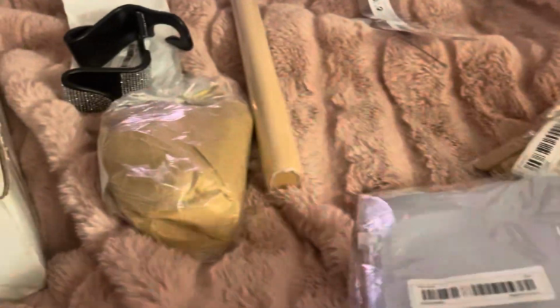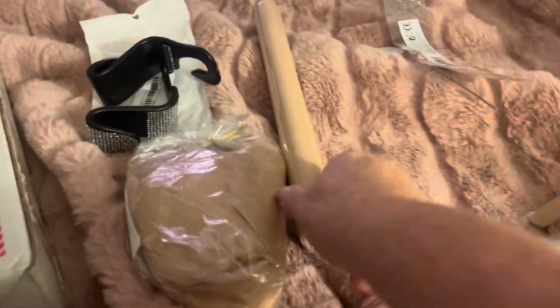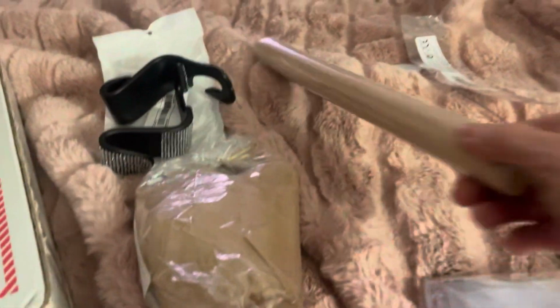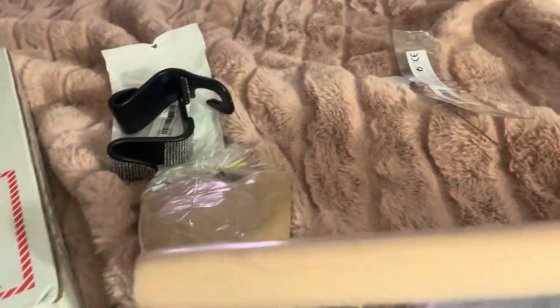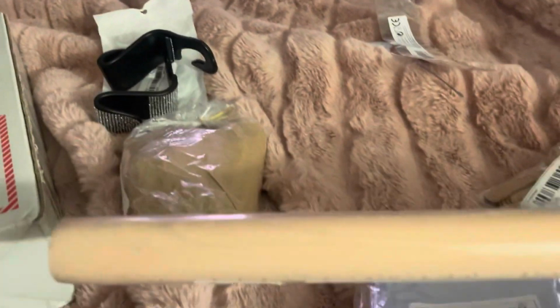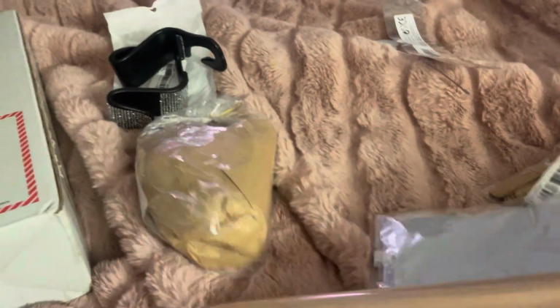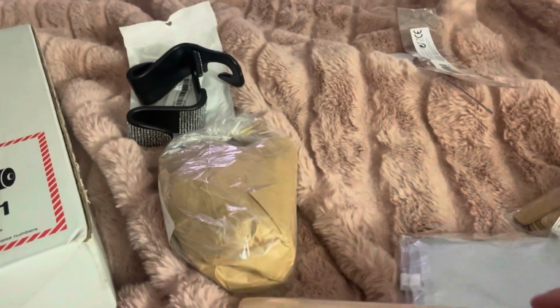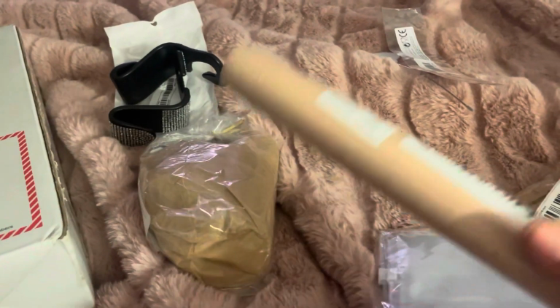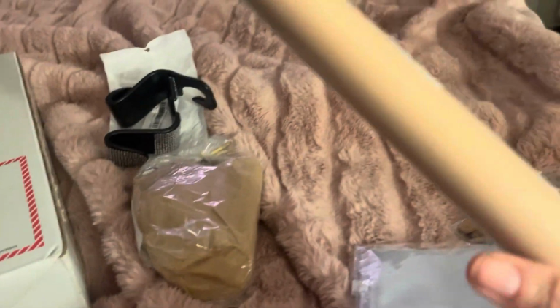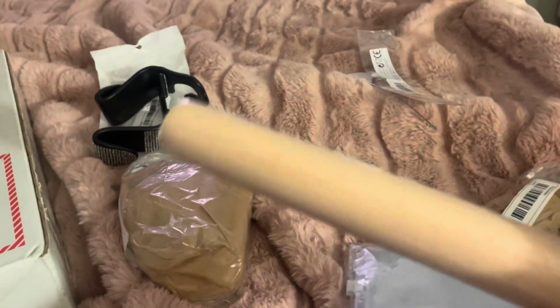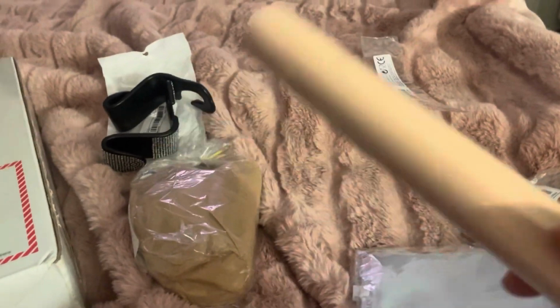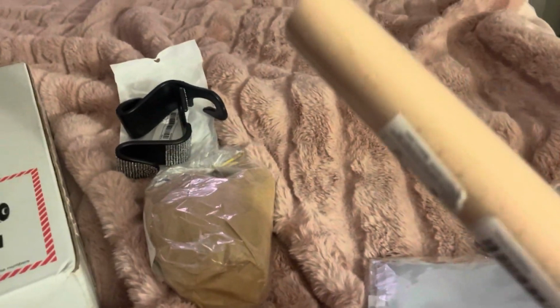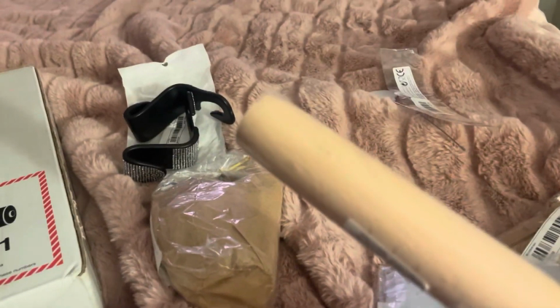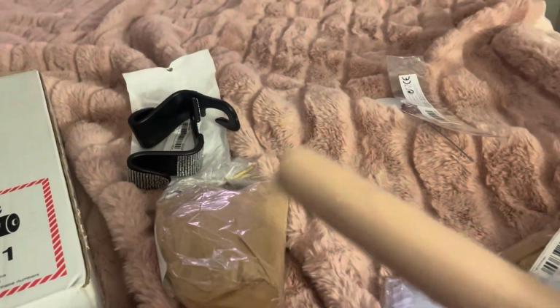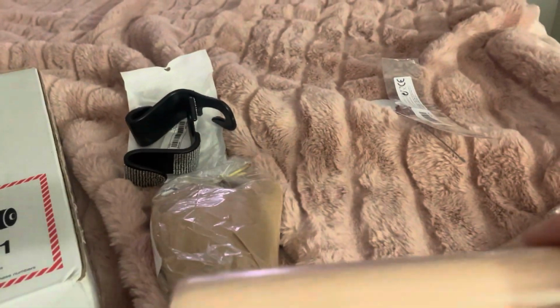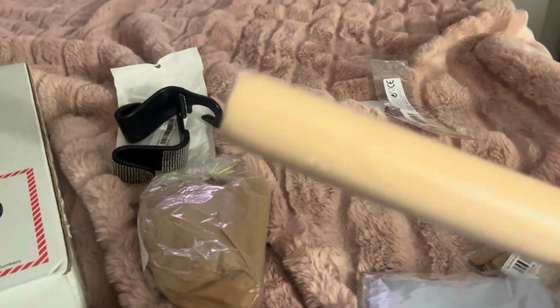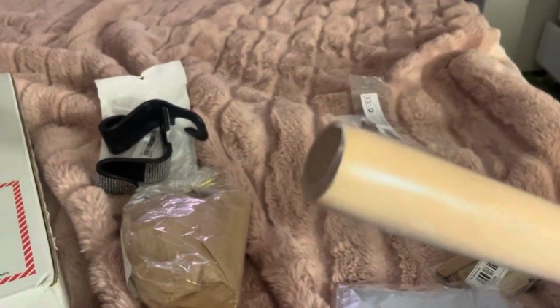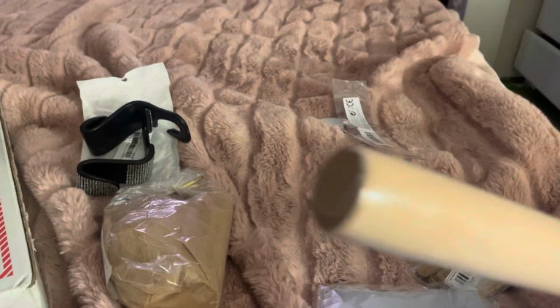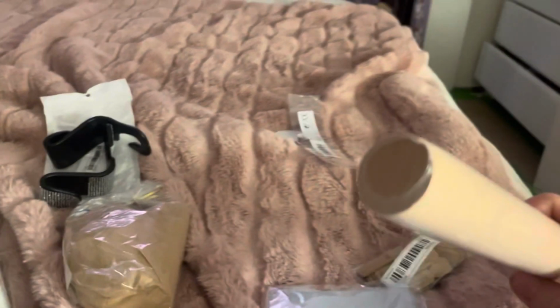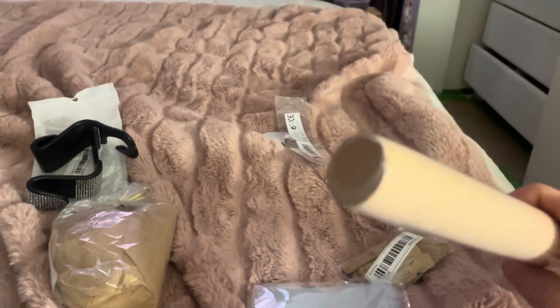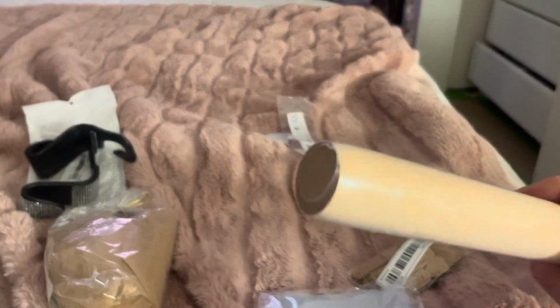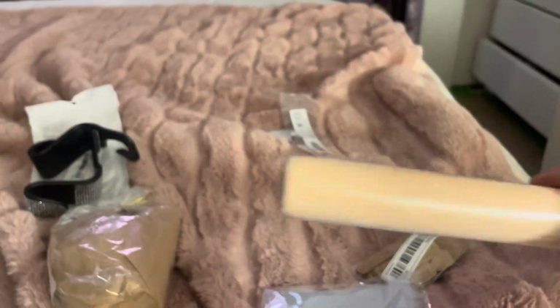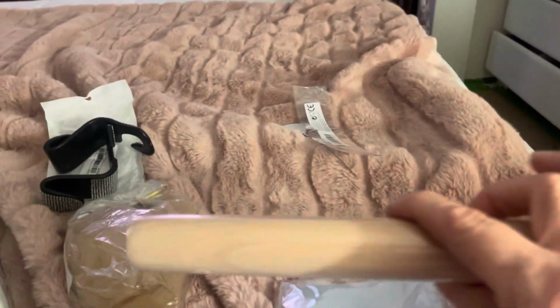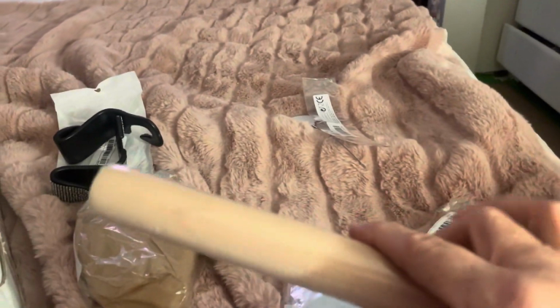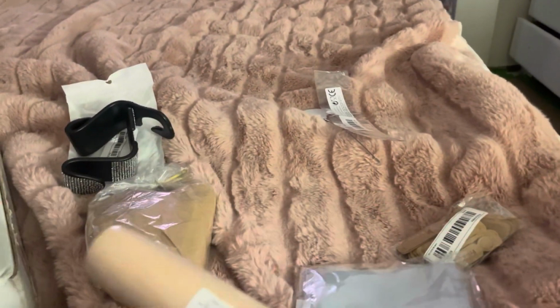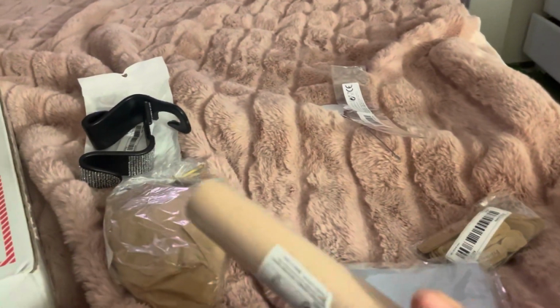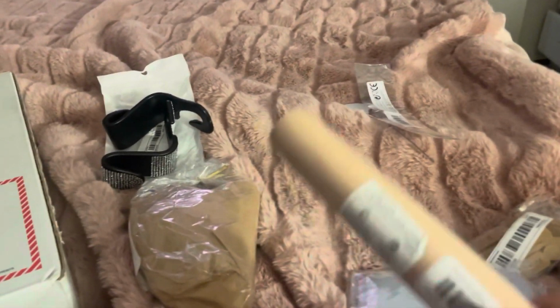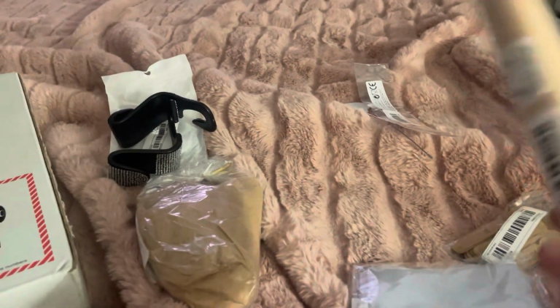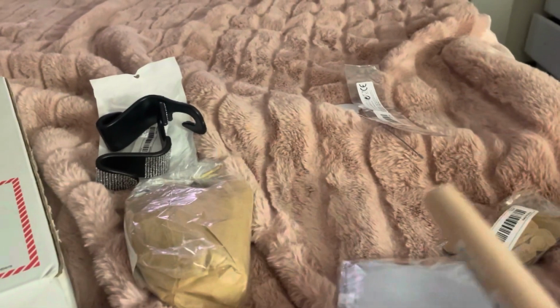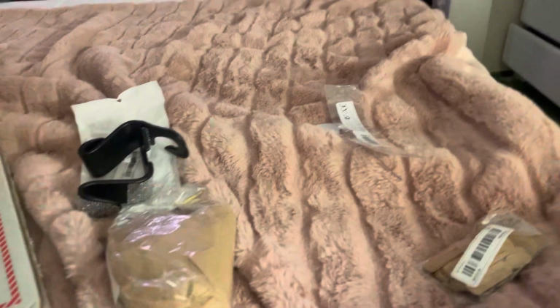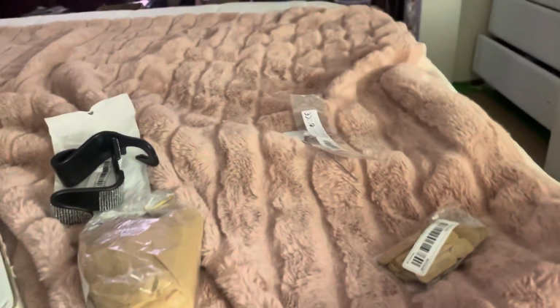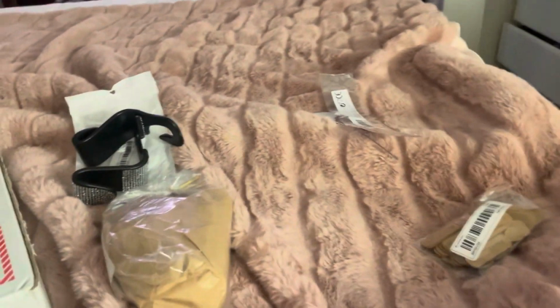I got one of these wooden rollers for pastry. I saw that a lot of people use this to make different types of dough when they're working with it, so I wanted to have one without handles.